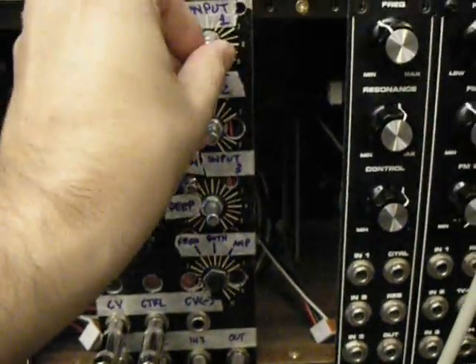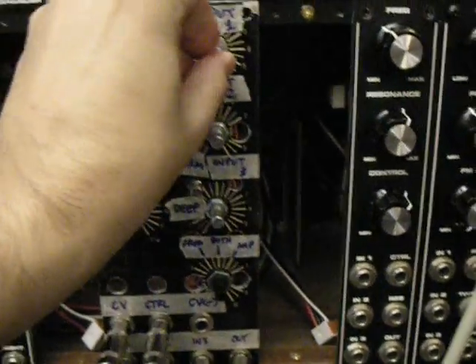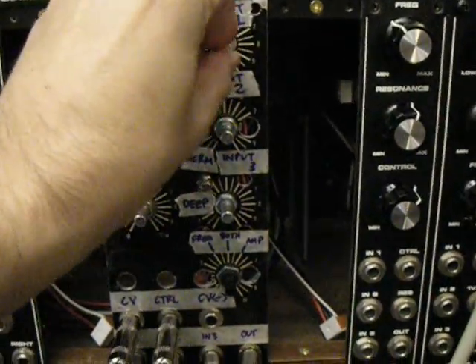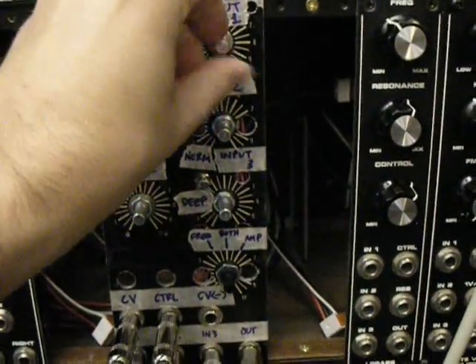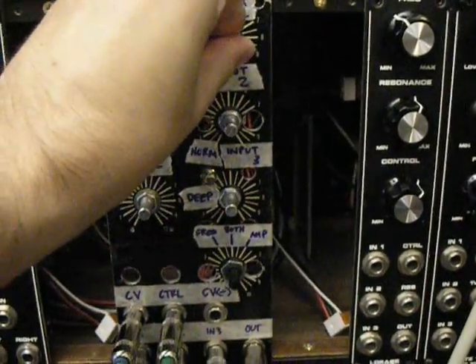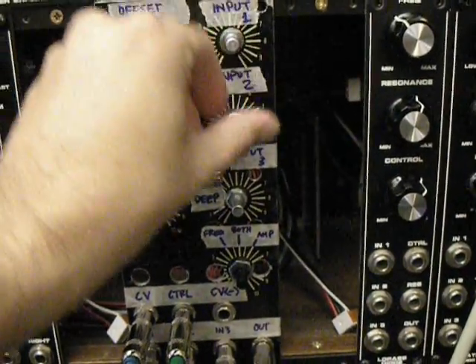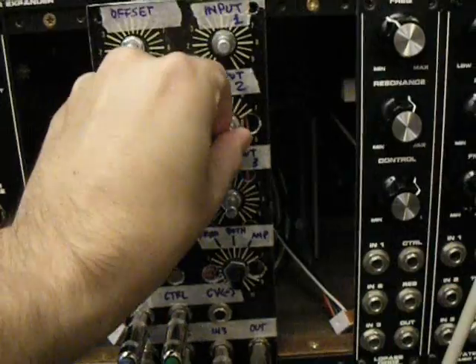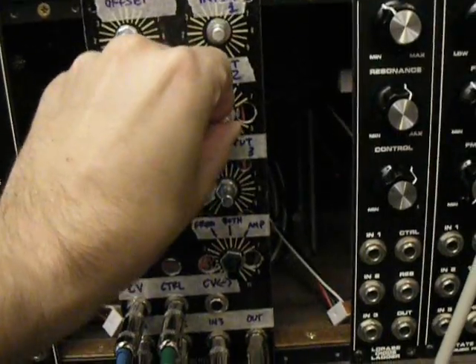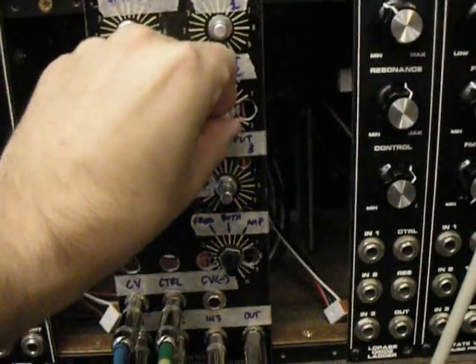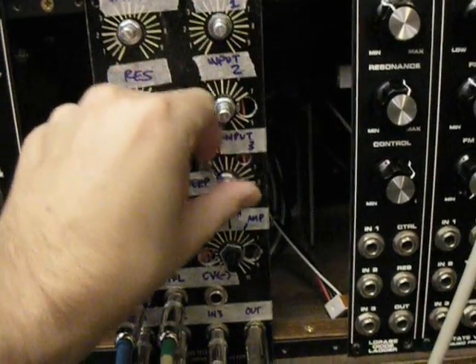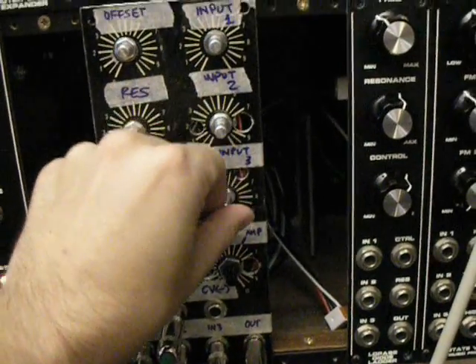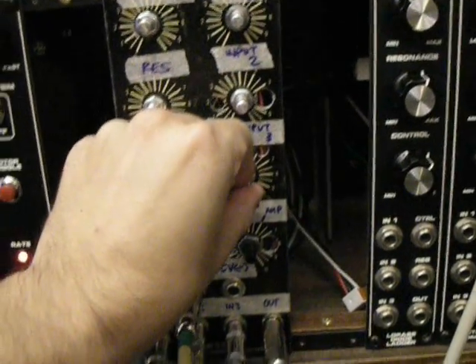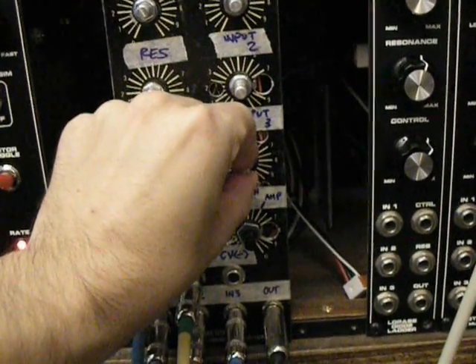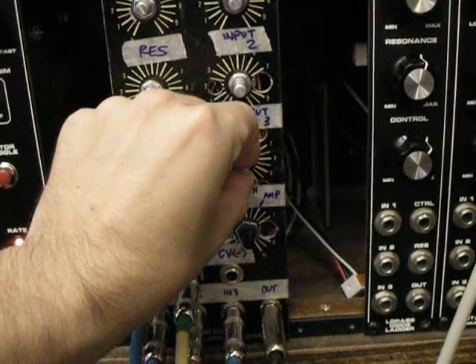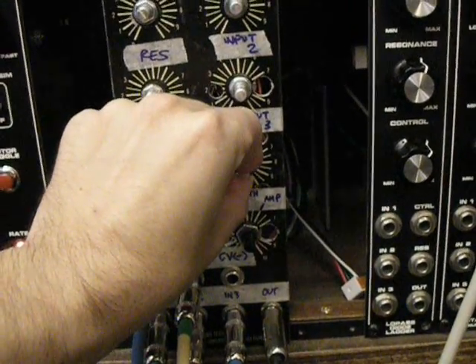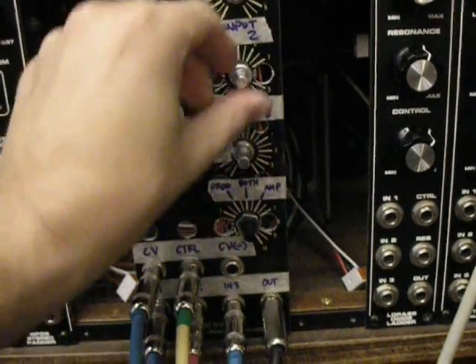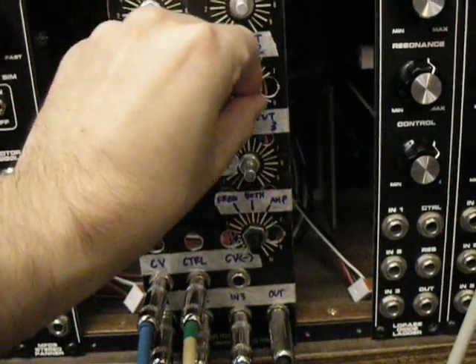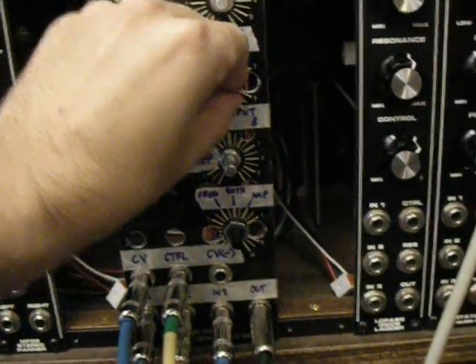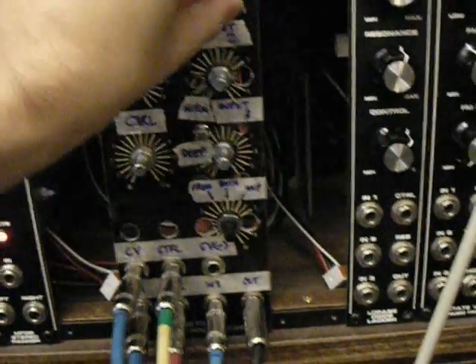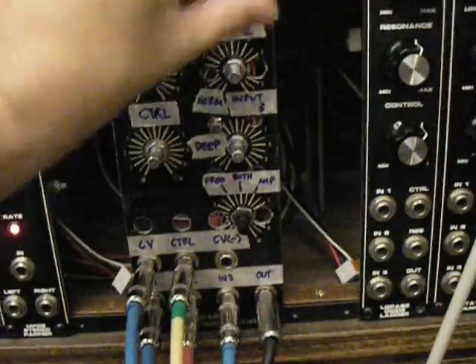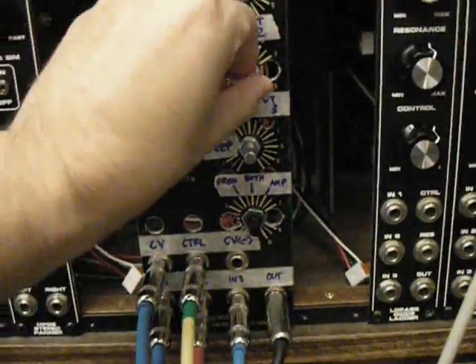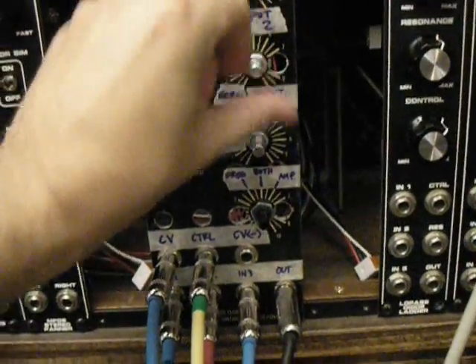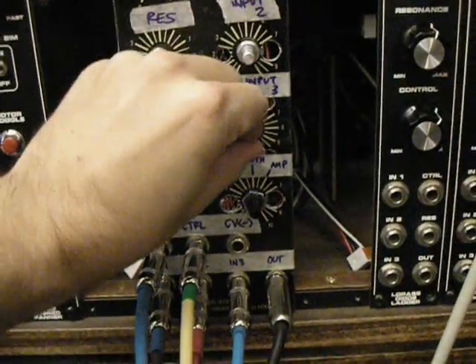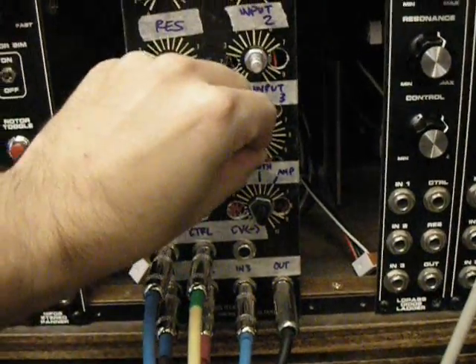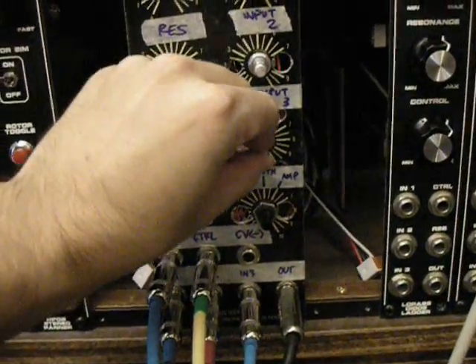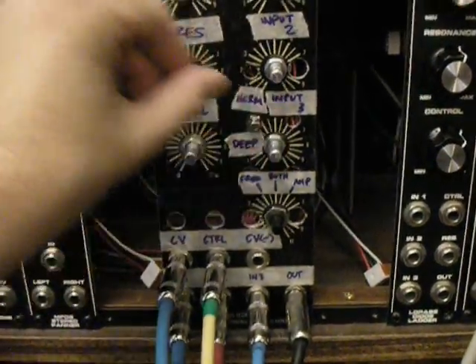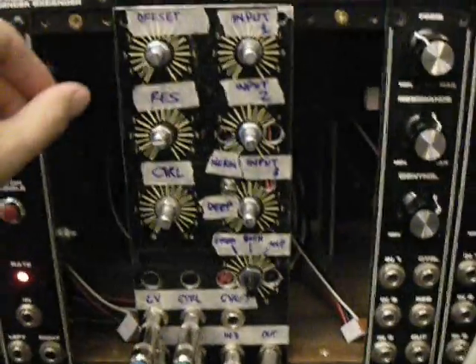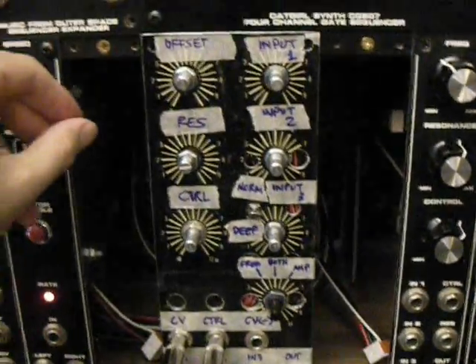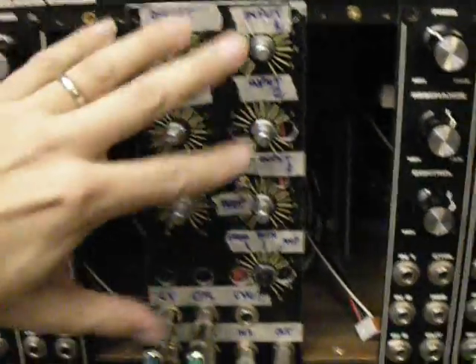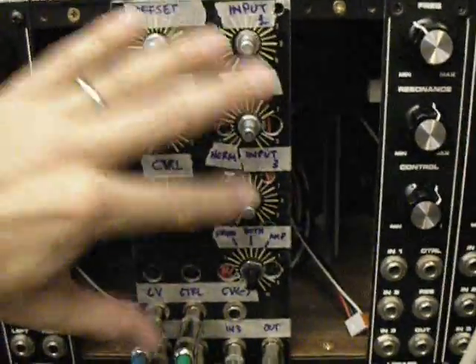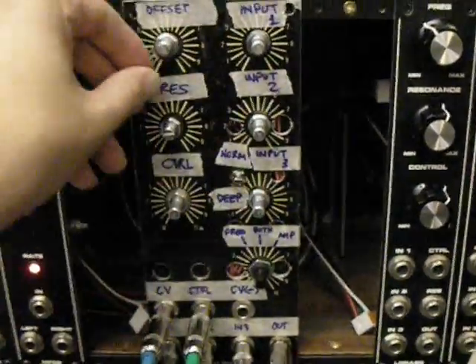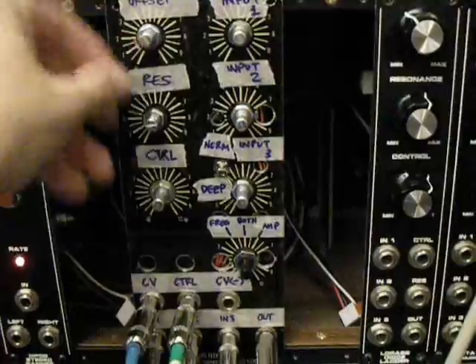Let's go ahead and turn up some of the volumes here of the three VCOs. That's three MOTM VCOs controlling it, feeding into the audio inputs here through the internal mixer. Okay, so we've got those fed in.